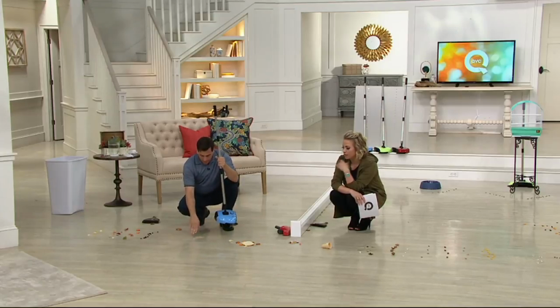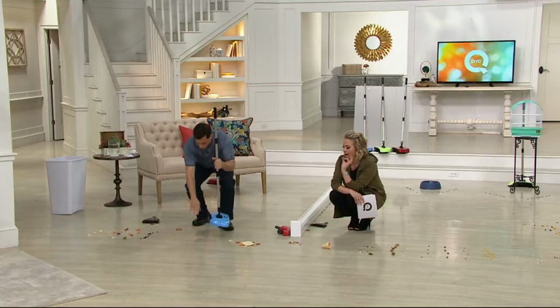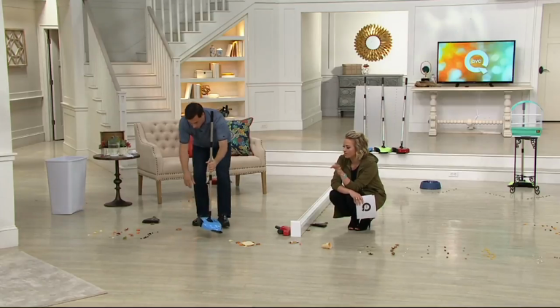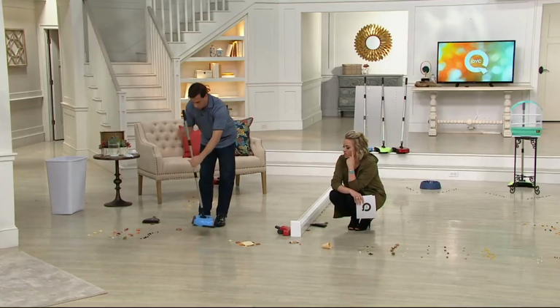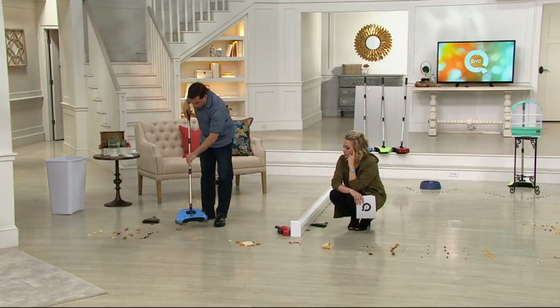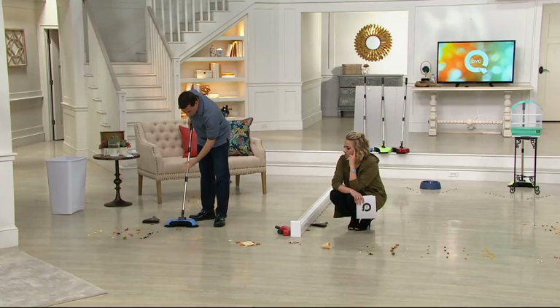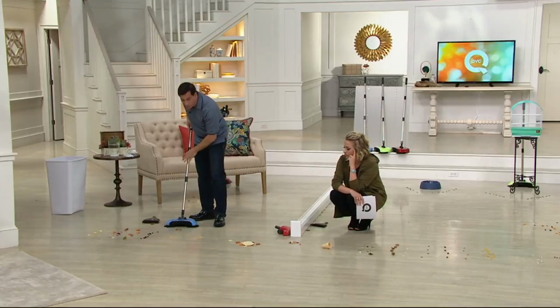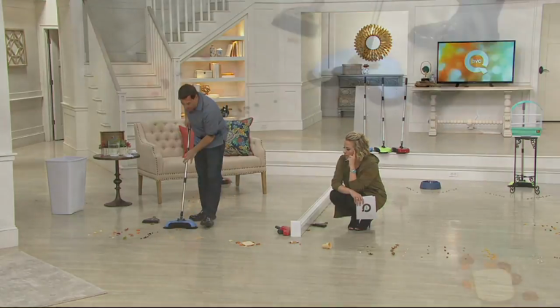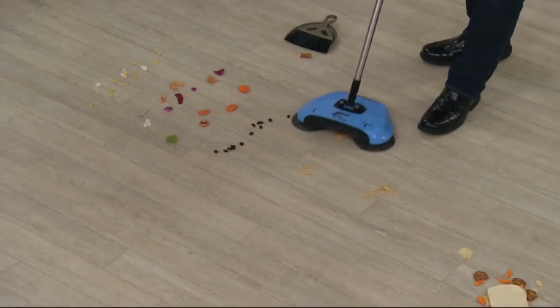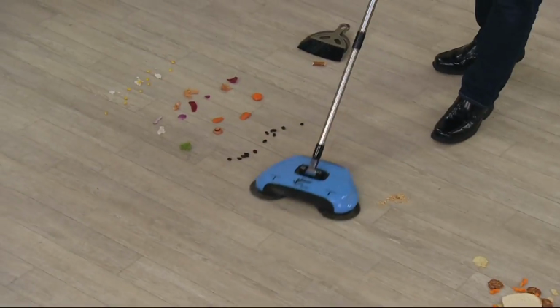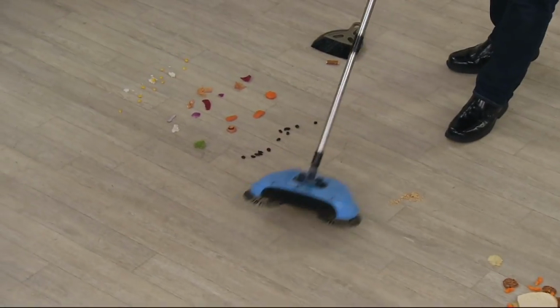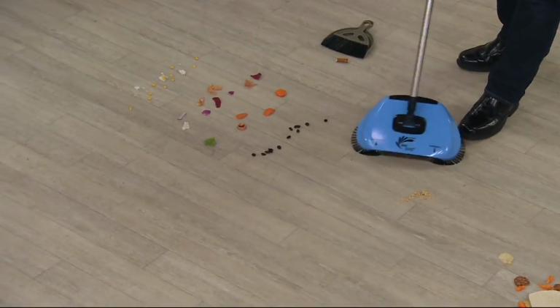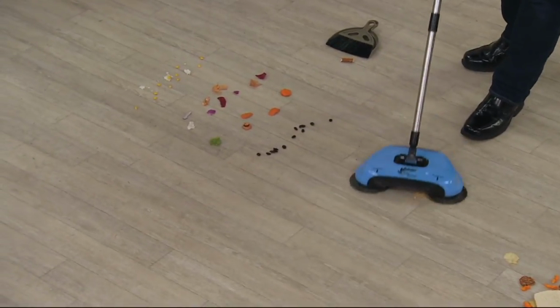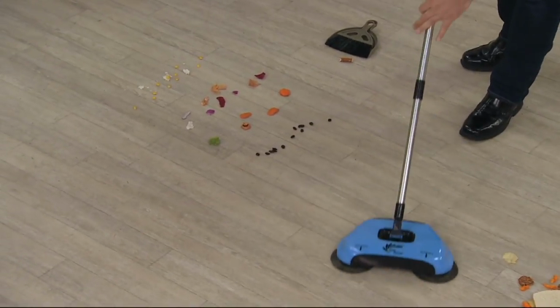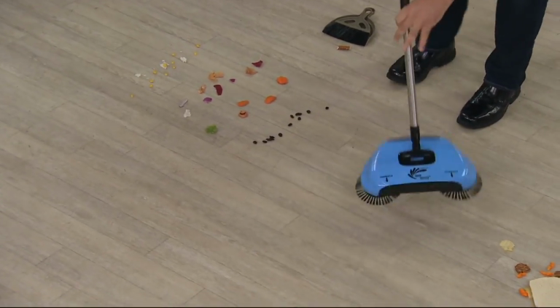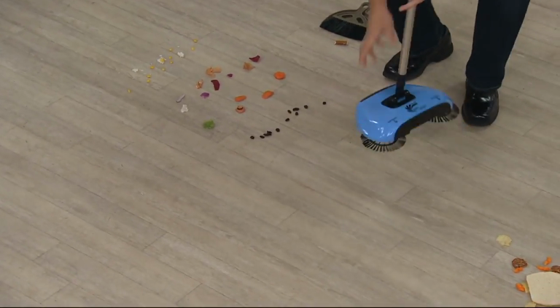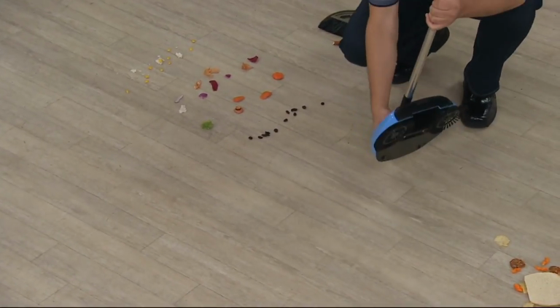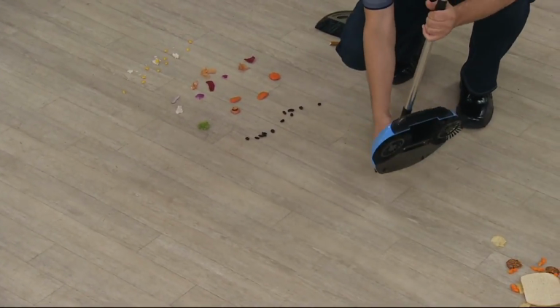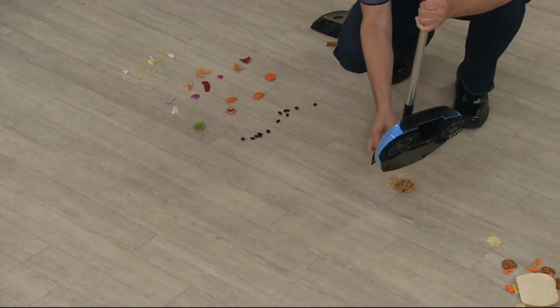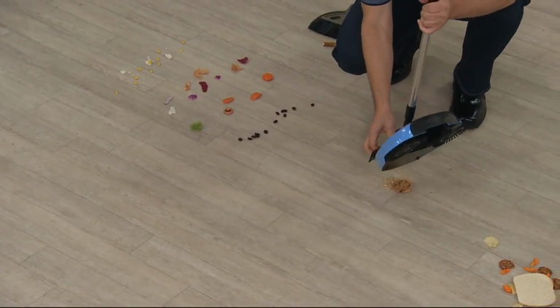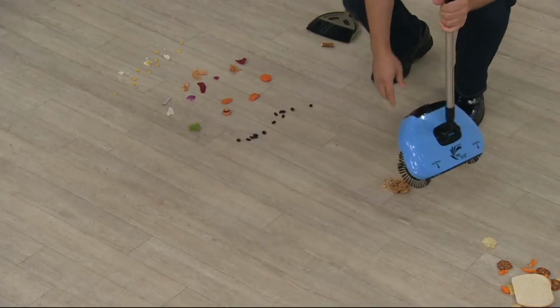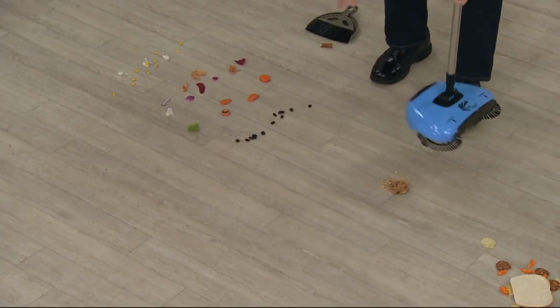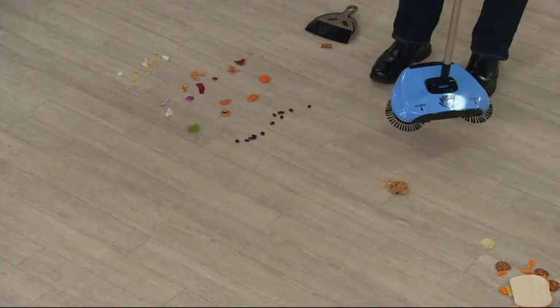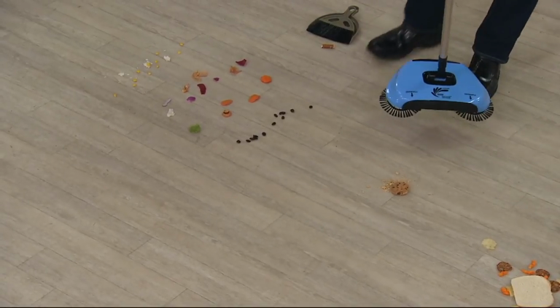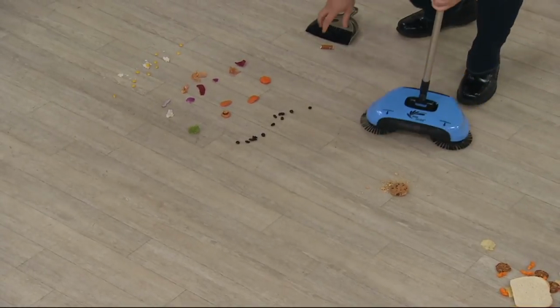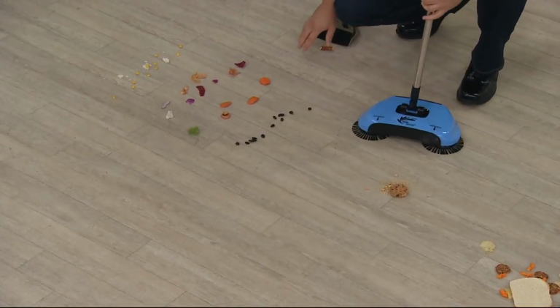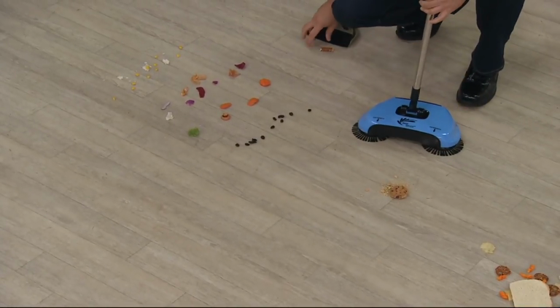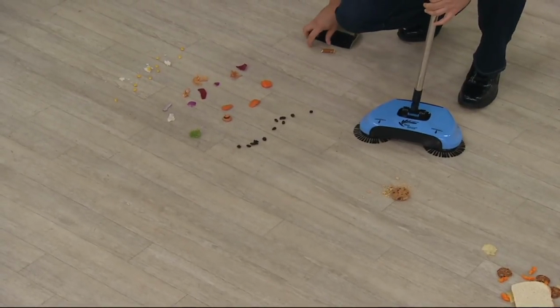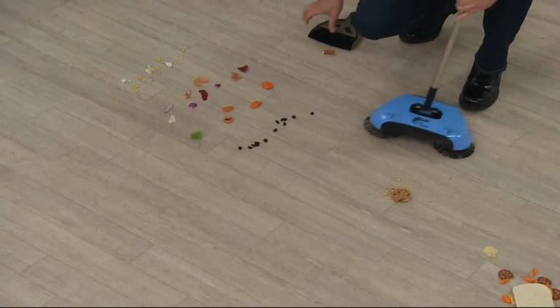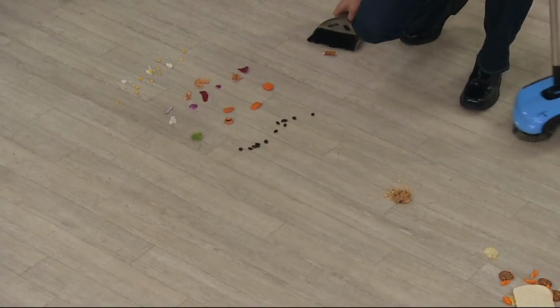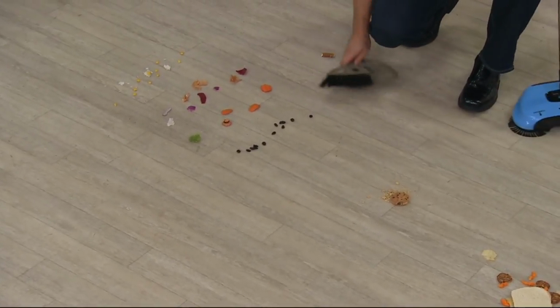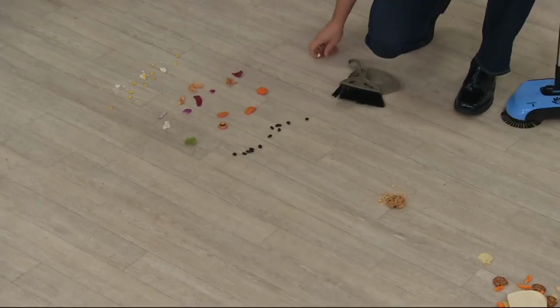I'm so impressed with how well this works. It doesn't matter if it's the cookie or the cookie crumbs, it can get it all. No batteries, no wires, no cords, no filters. Would you show me what would happen if you tried to clean the same mess with that dustpan and broom?